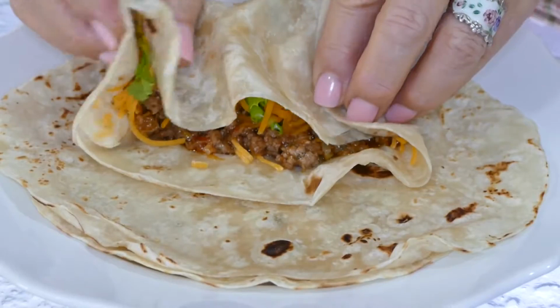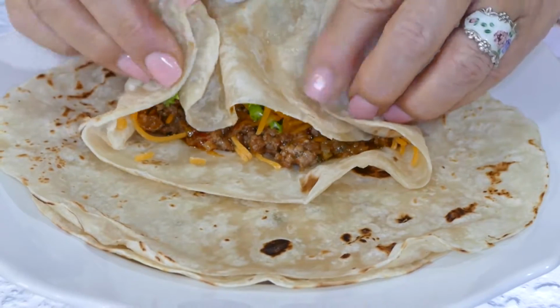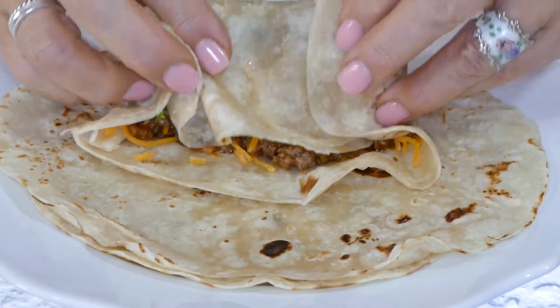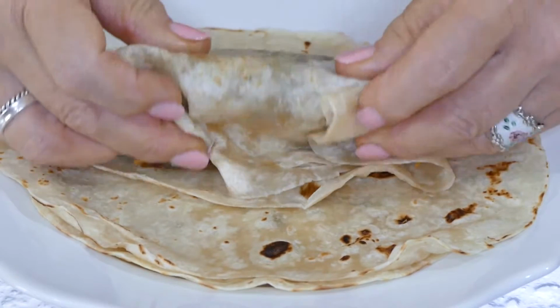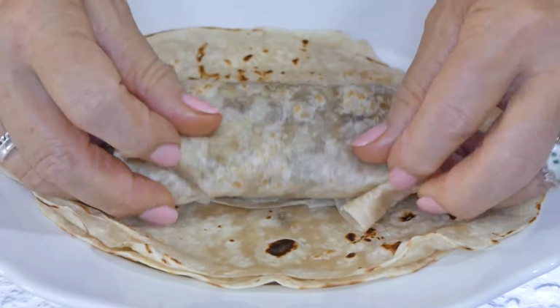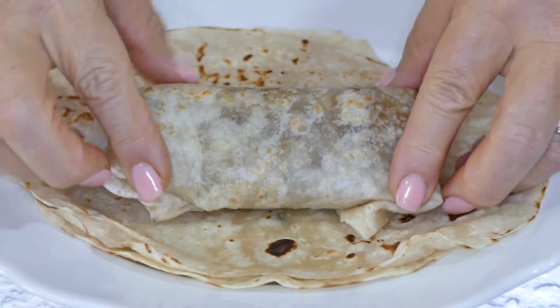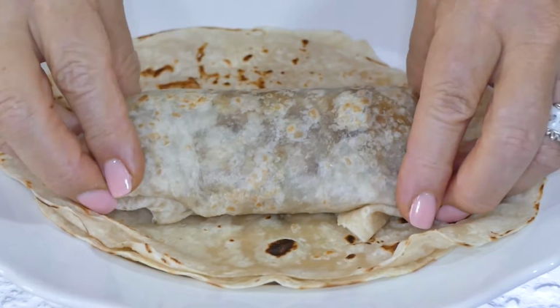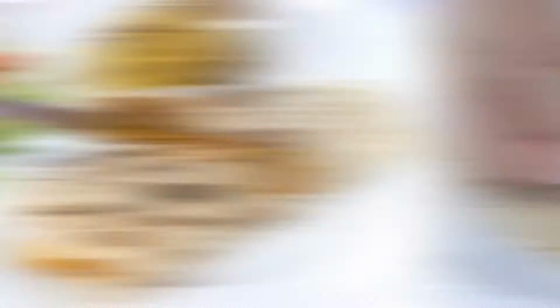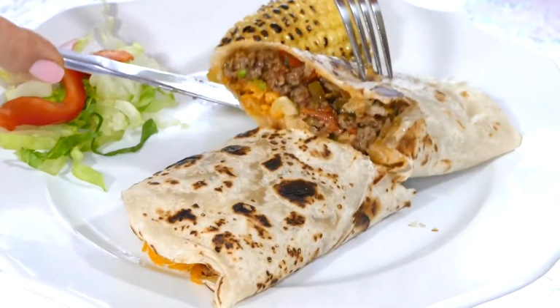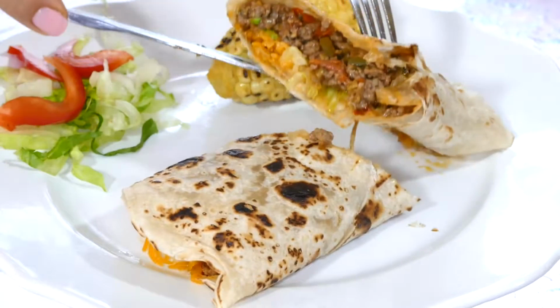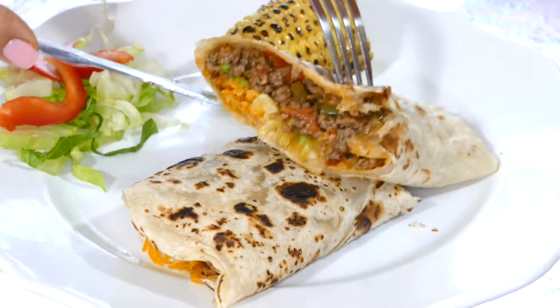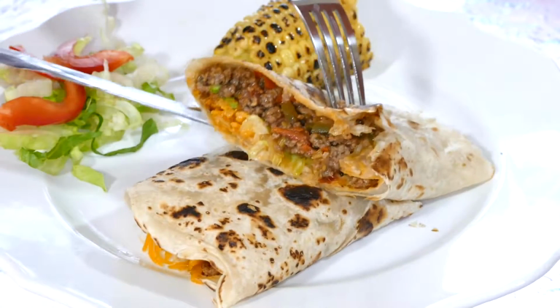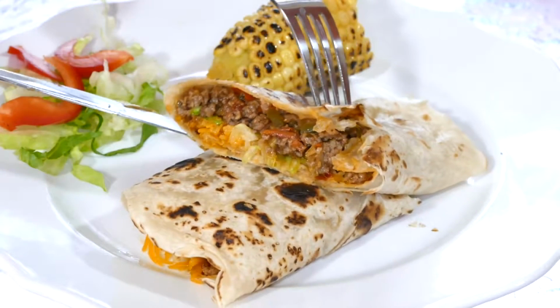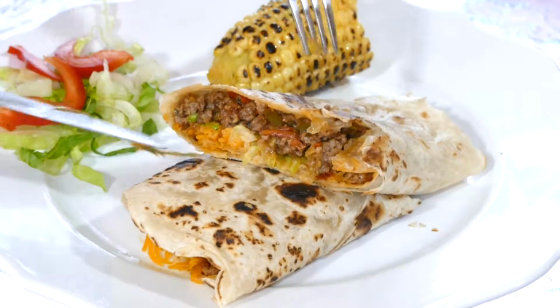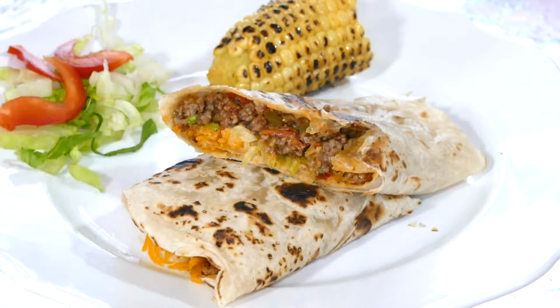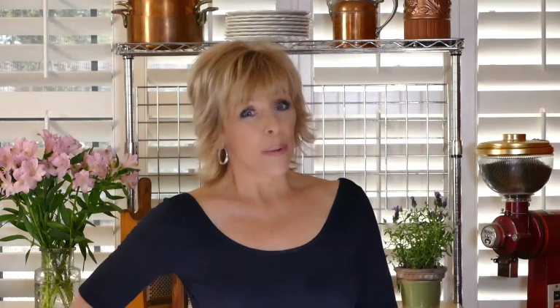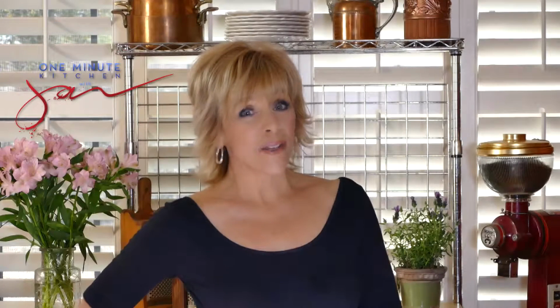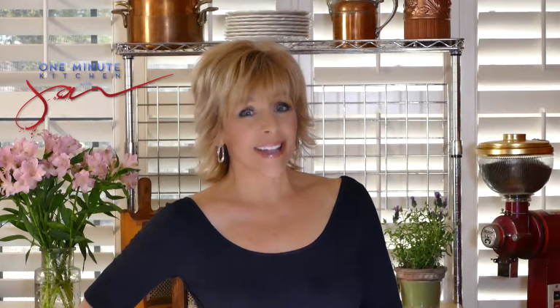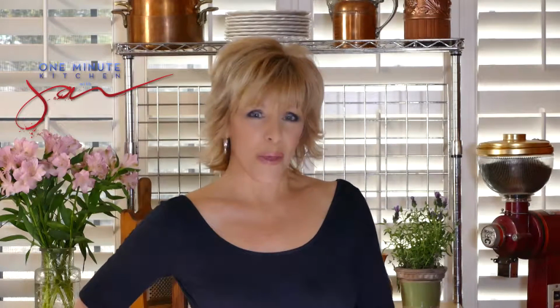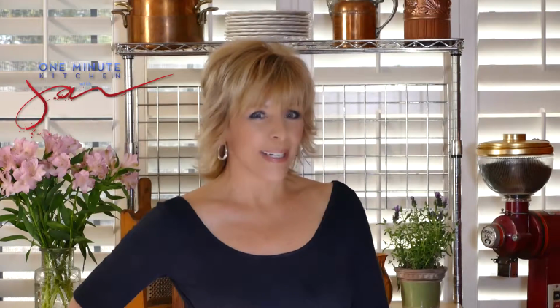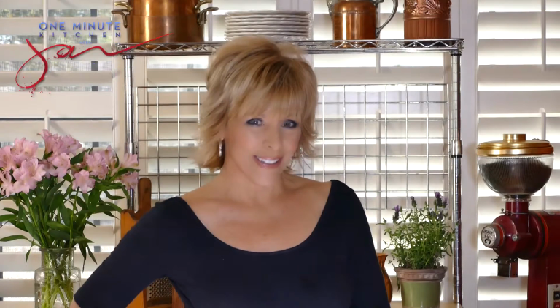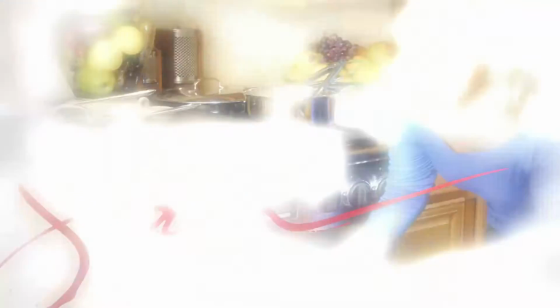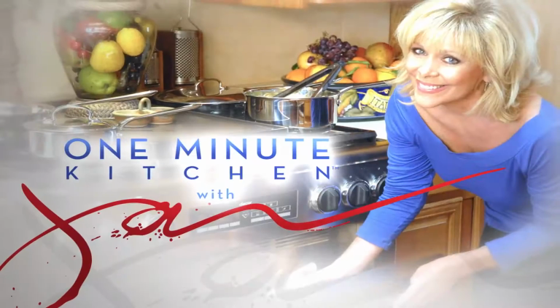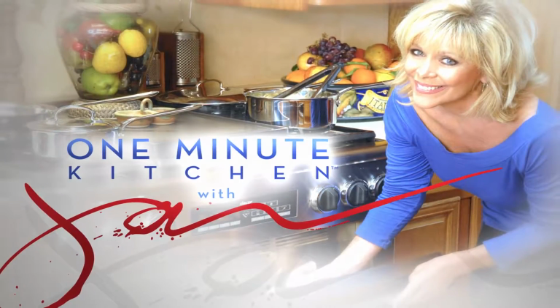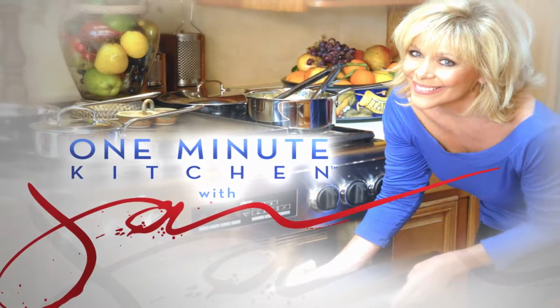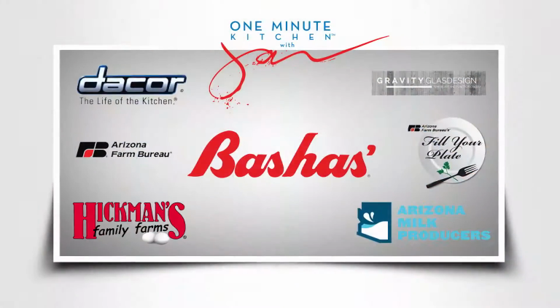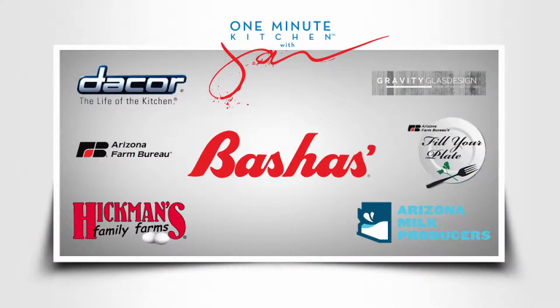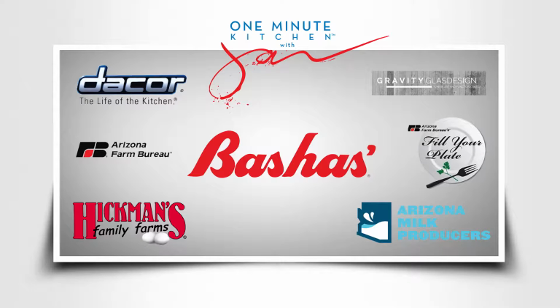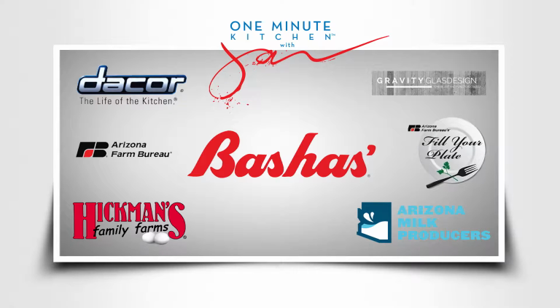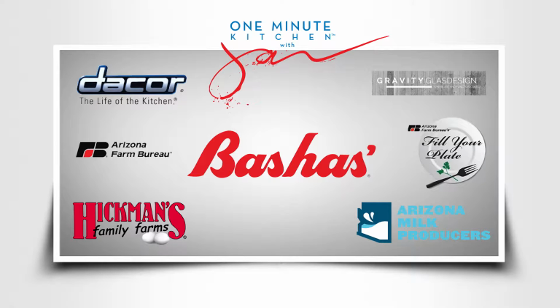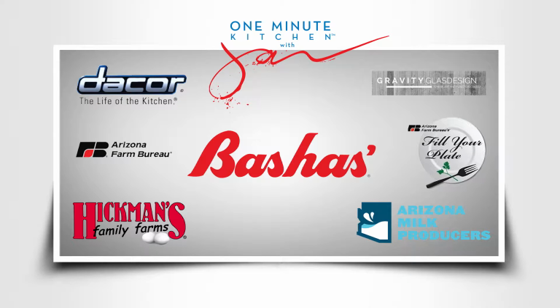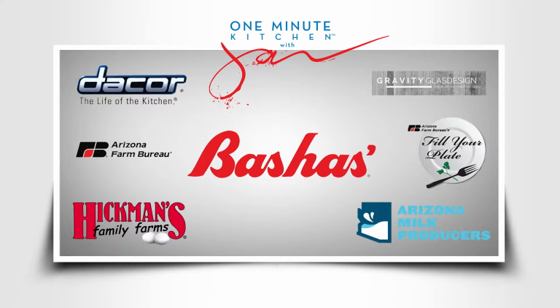This dish, not your average joe. We'll catch you next time on the One Minute Kitchen, proudly presented by these sponsors.